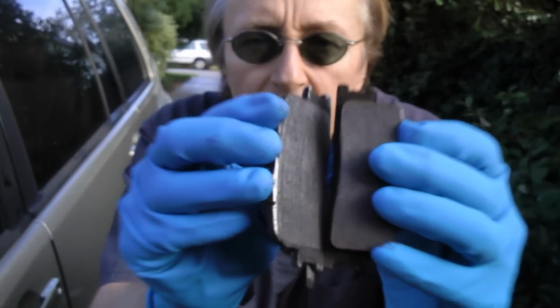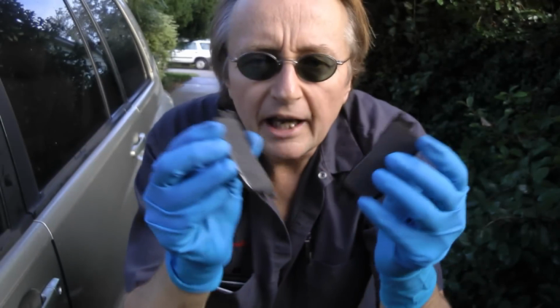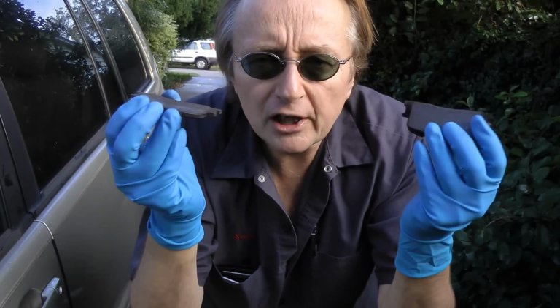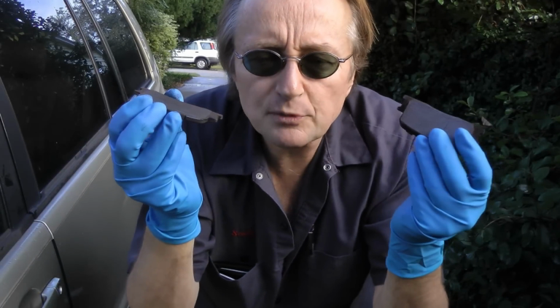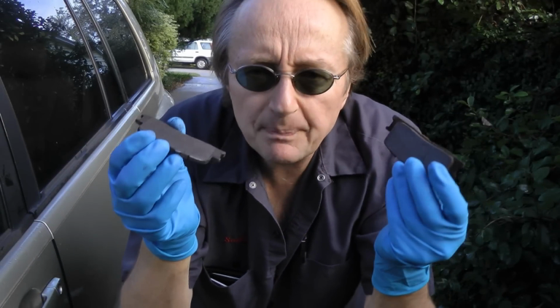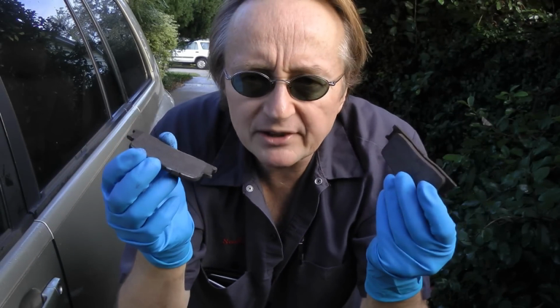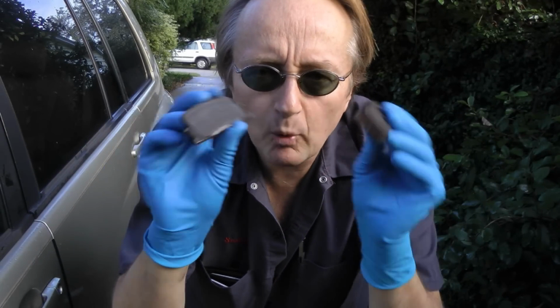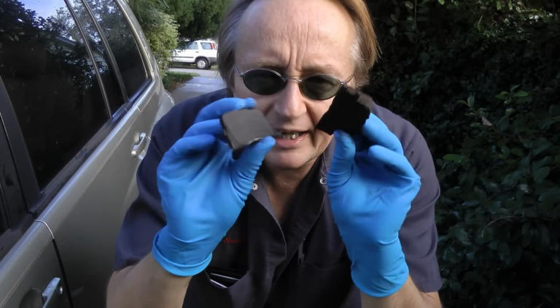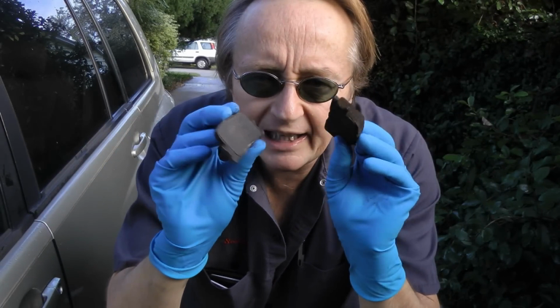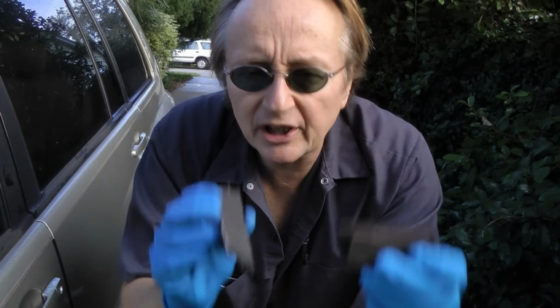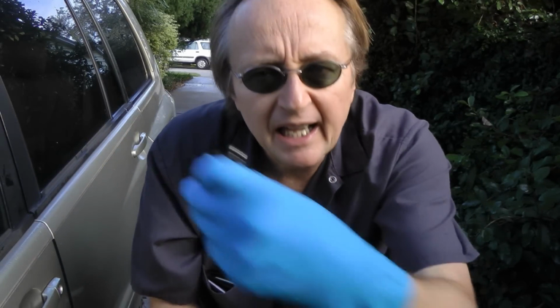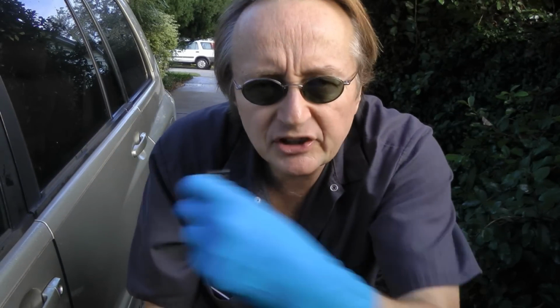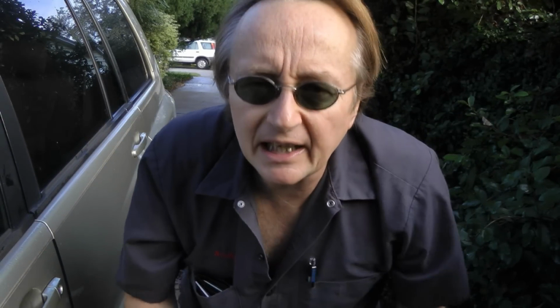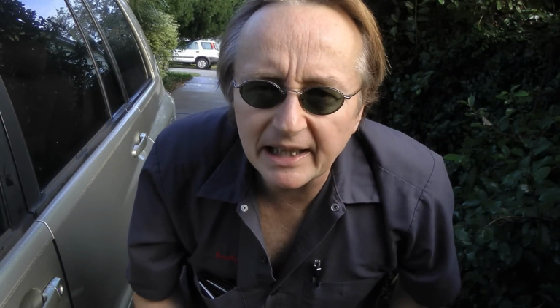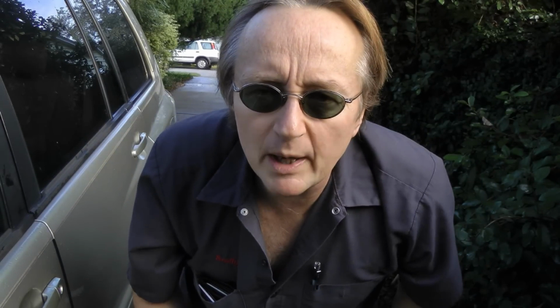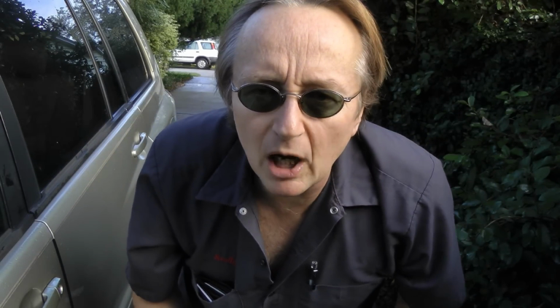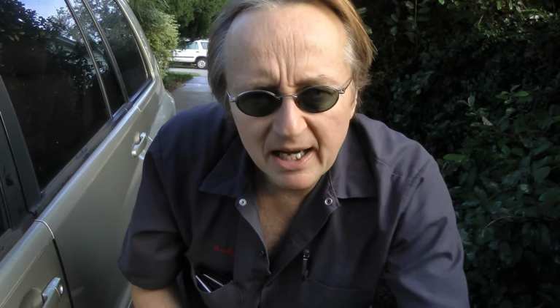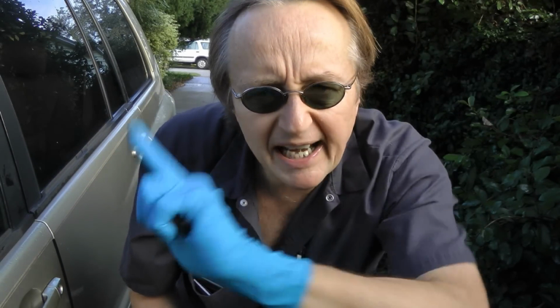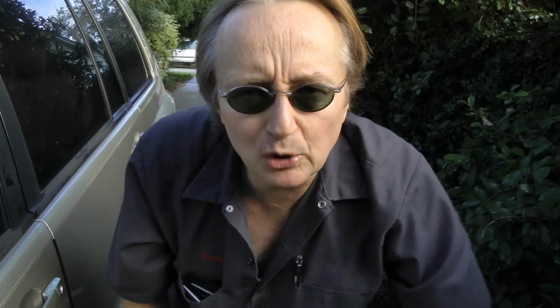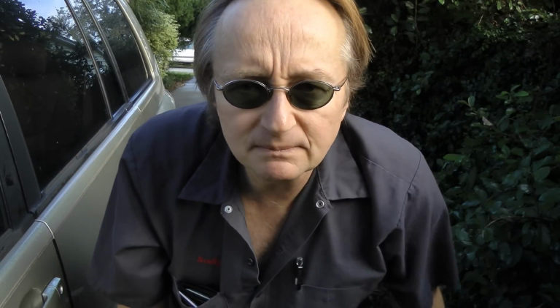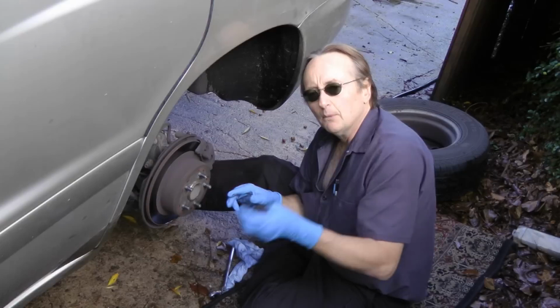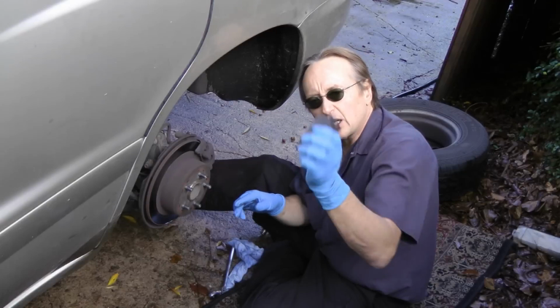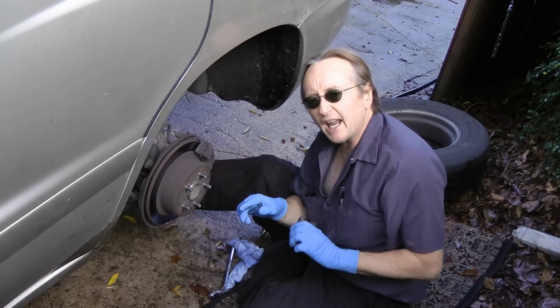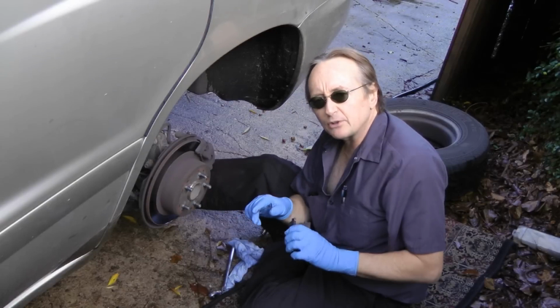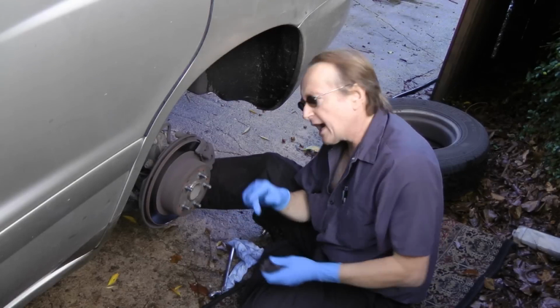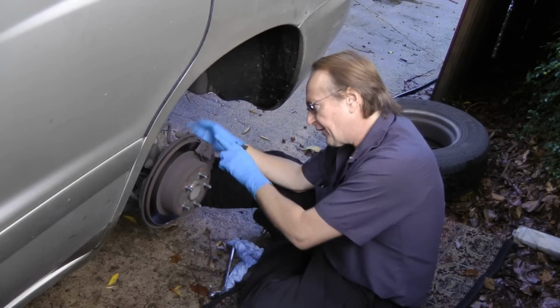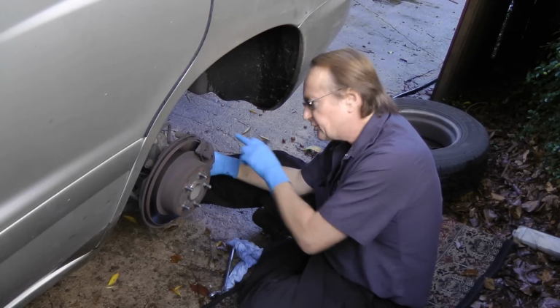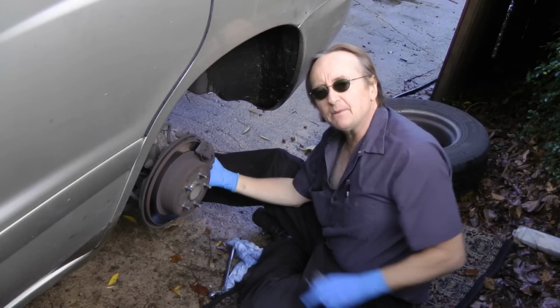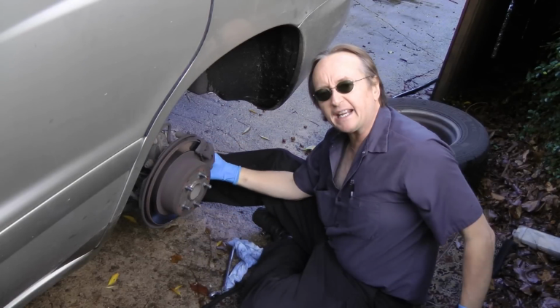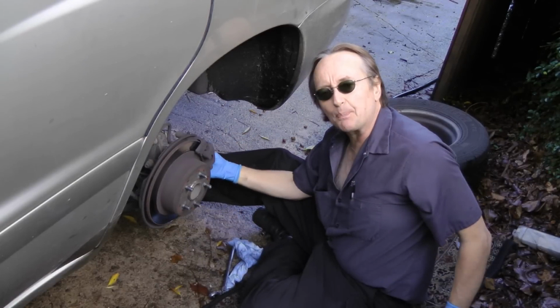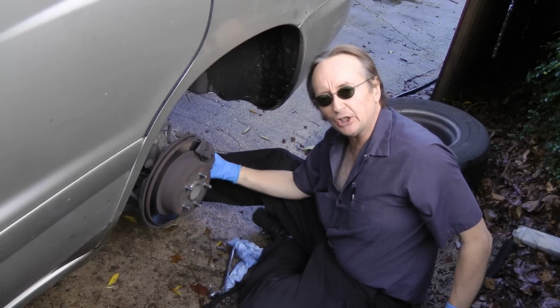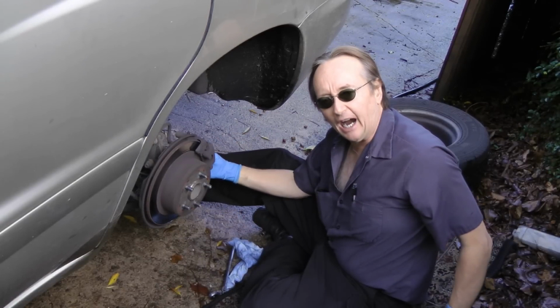If your car's brake pads are wearing unevenly and sticking and making the wheel rub, stay tuned because today I'm going to show you how to fix a sticking brake caliper on your car.